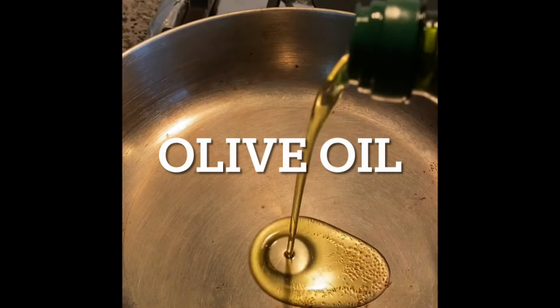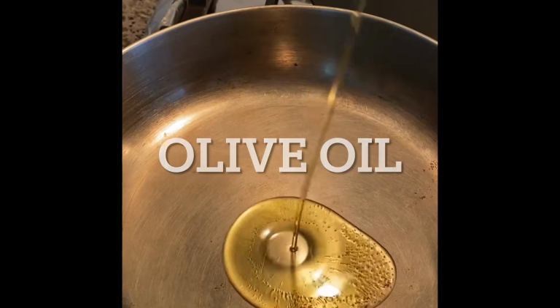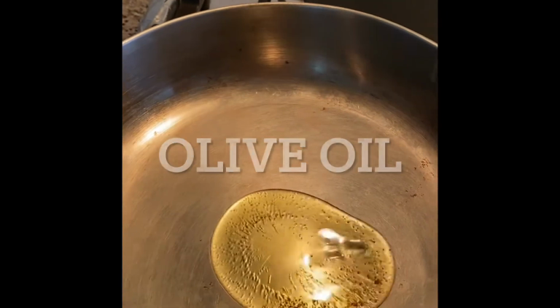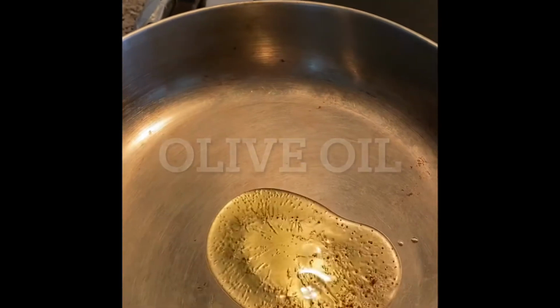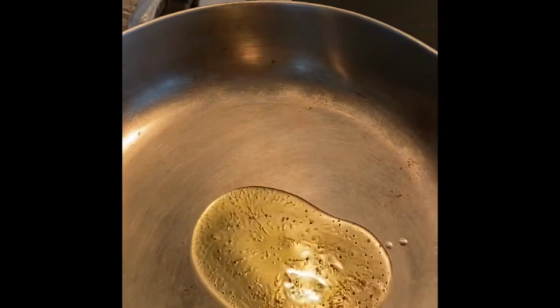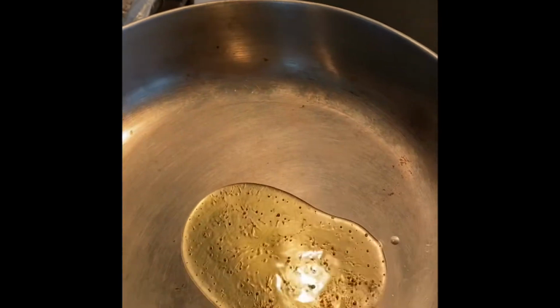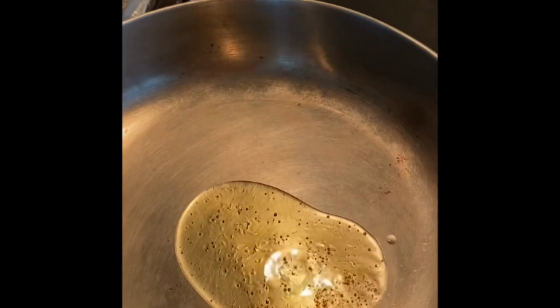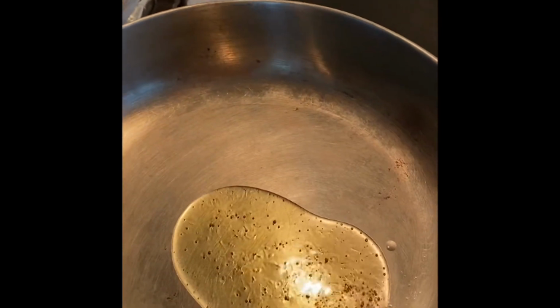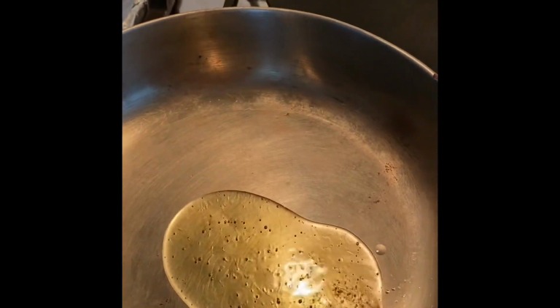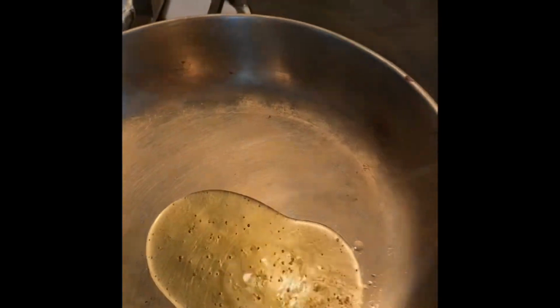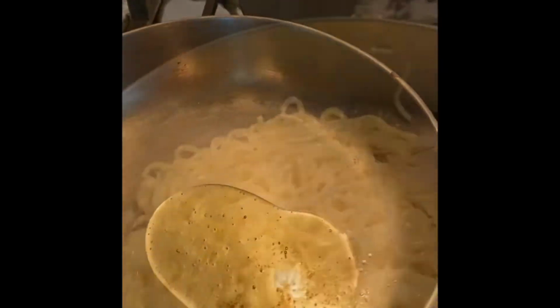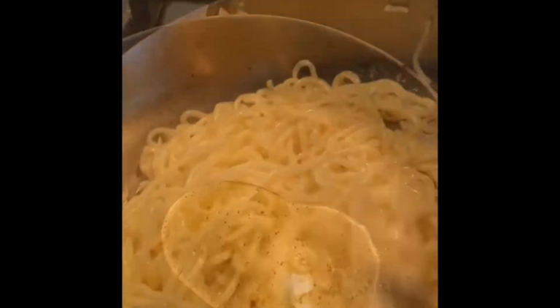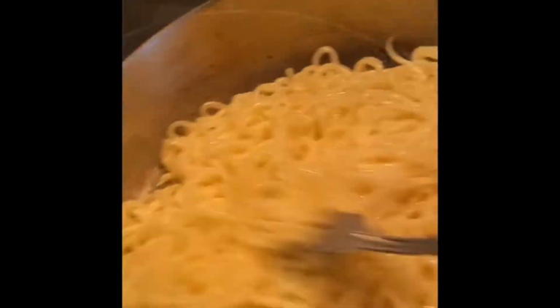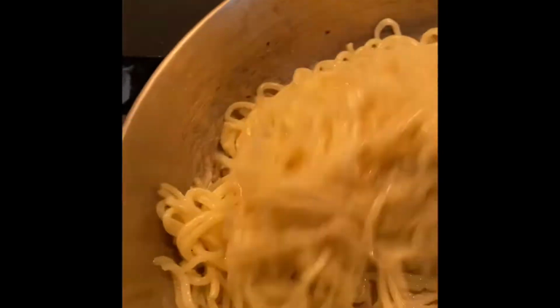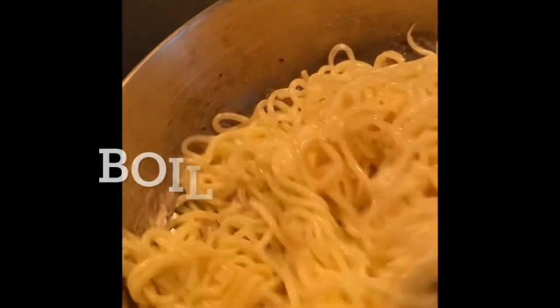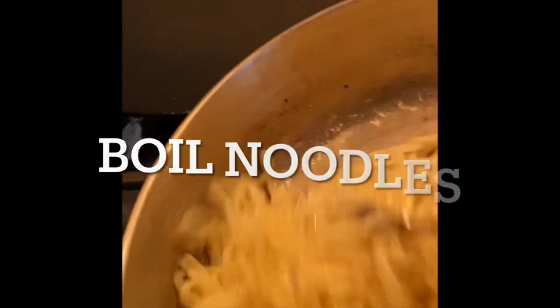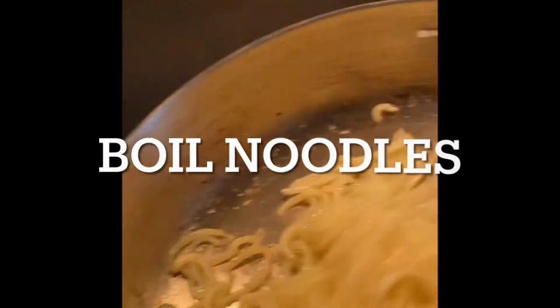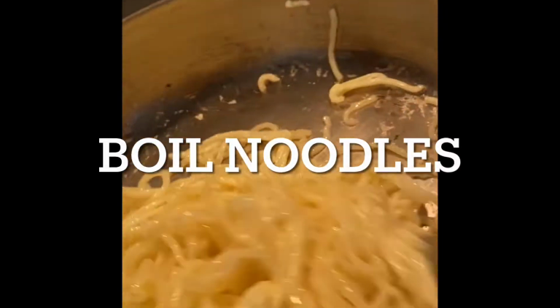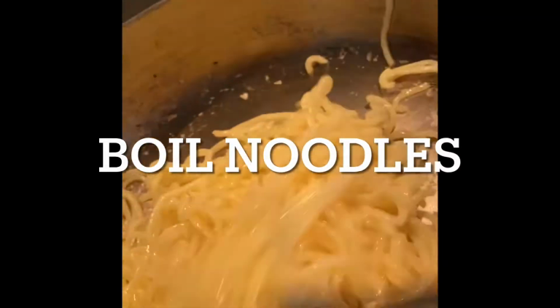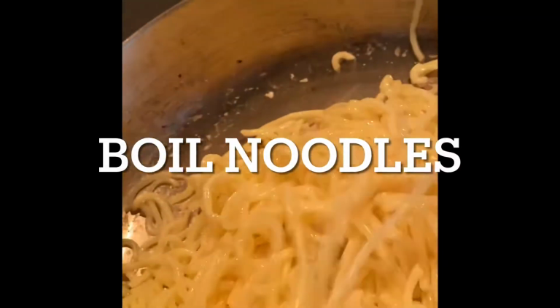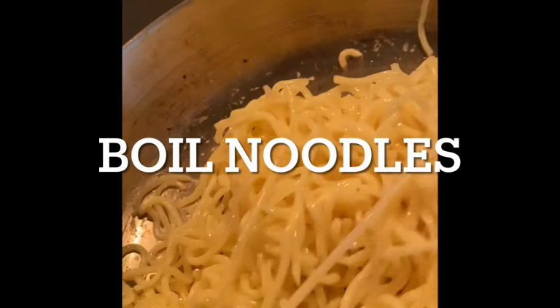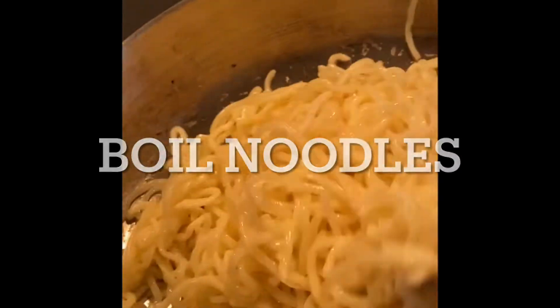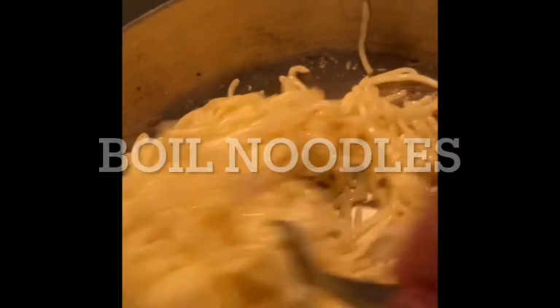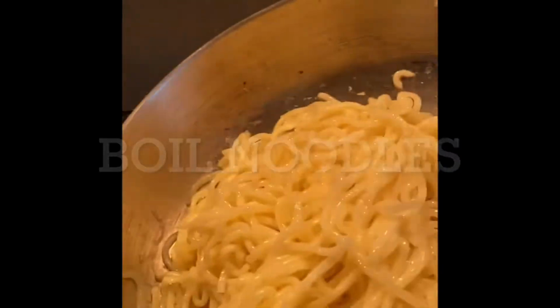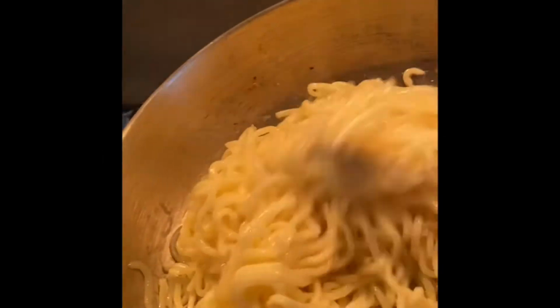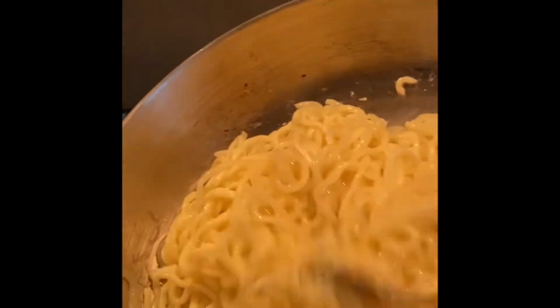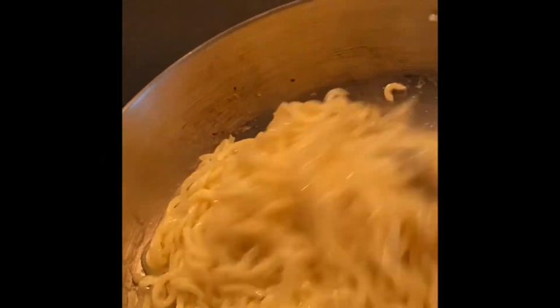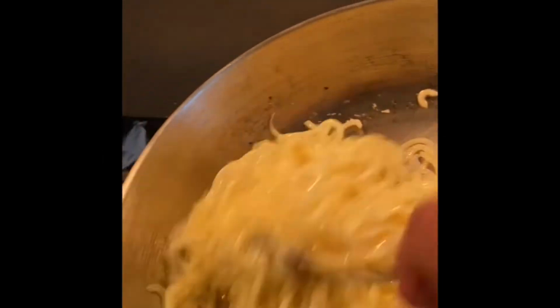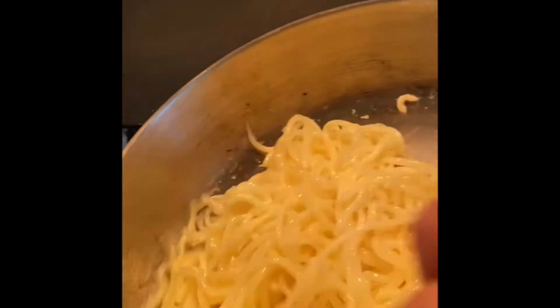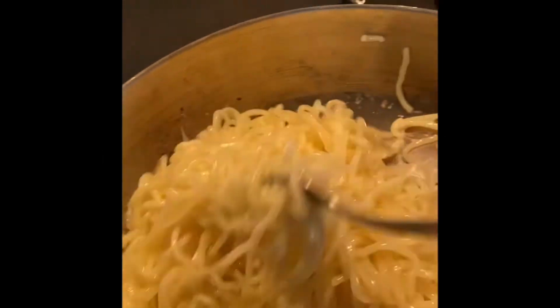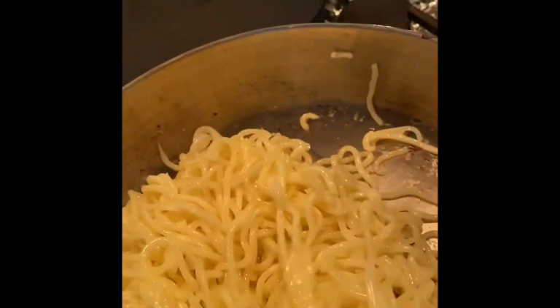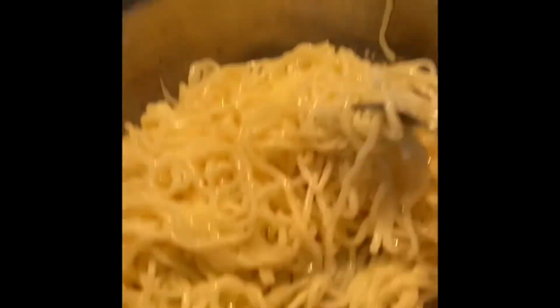Then we're going to want to grease the pan with oil and put the noodles on there and stir-fry them a little to add some more tangy flavor.